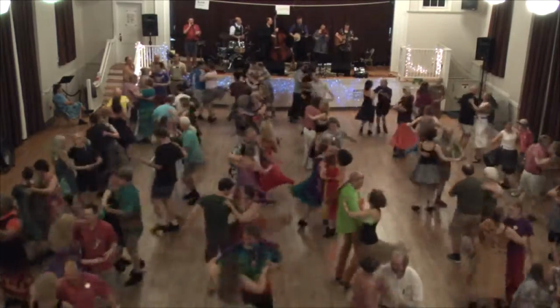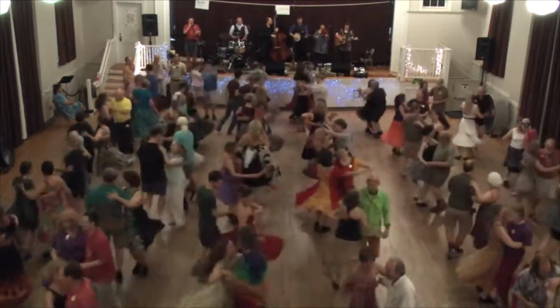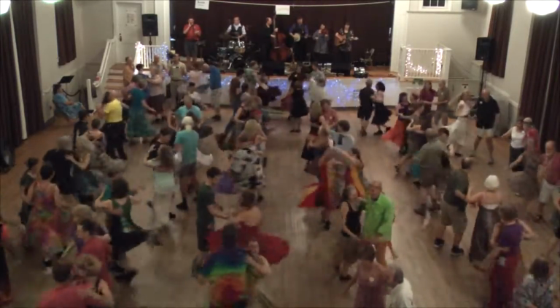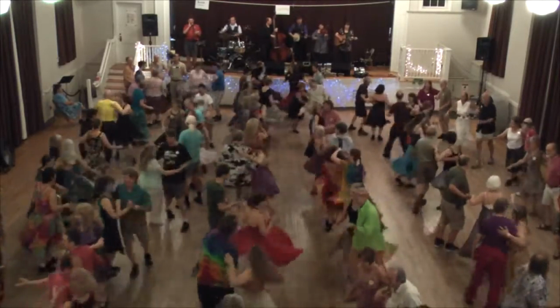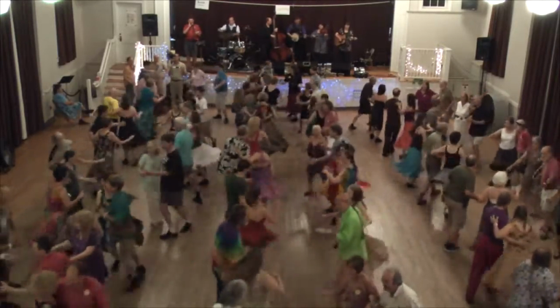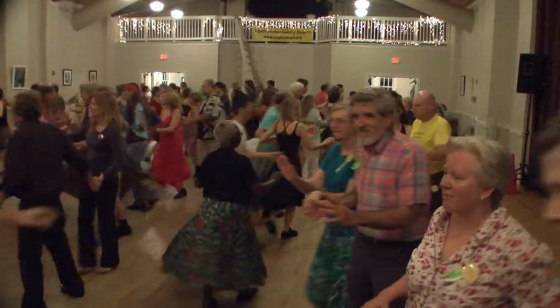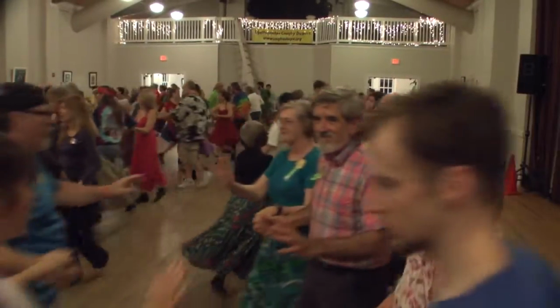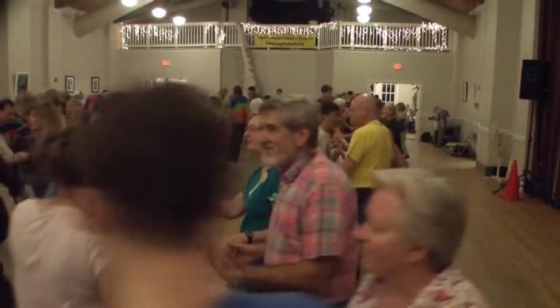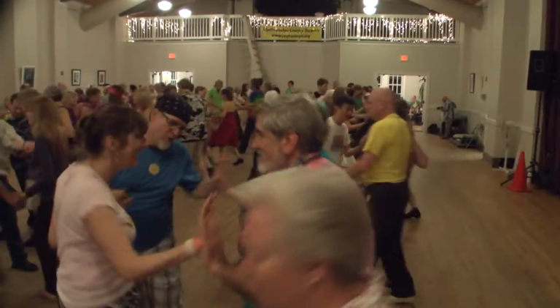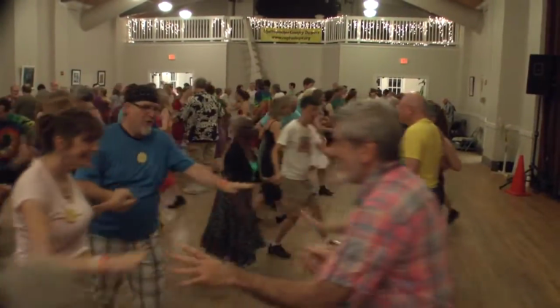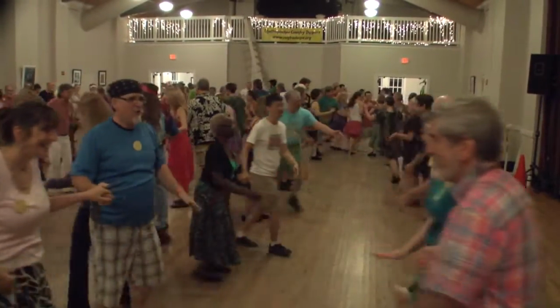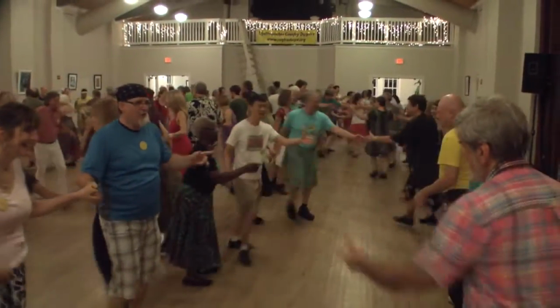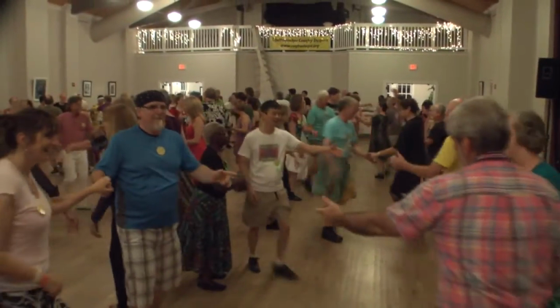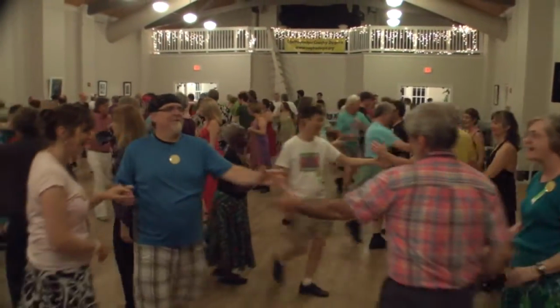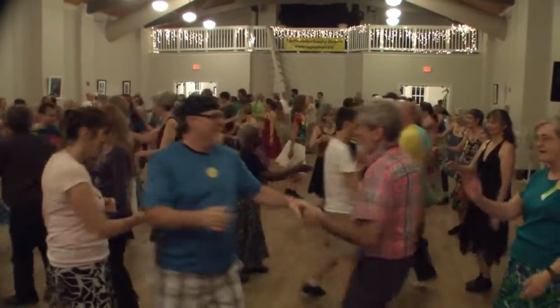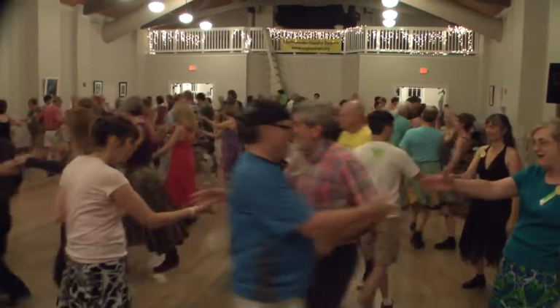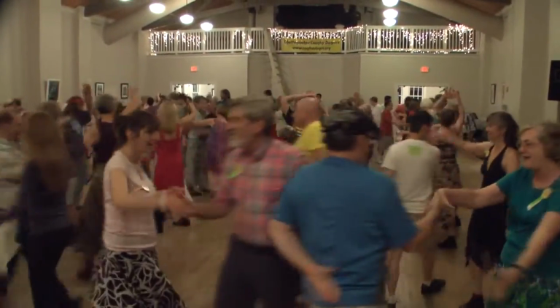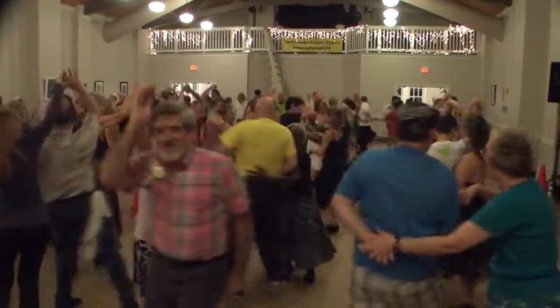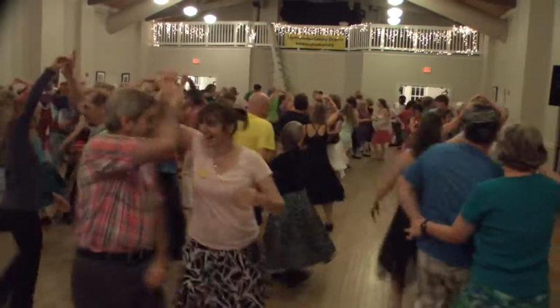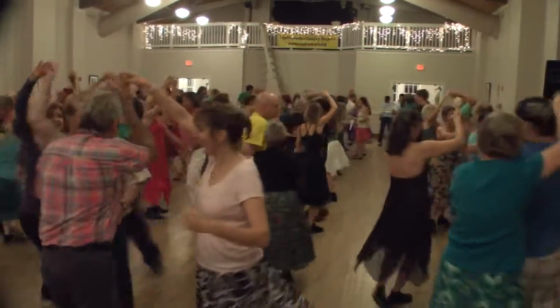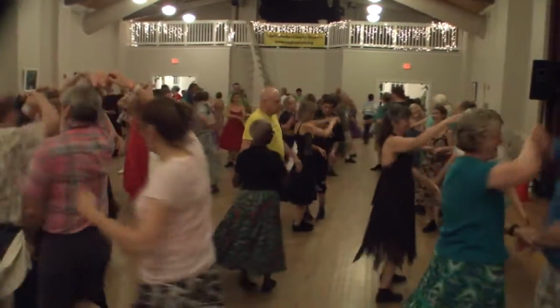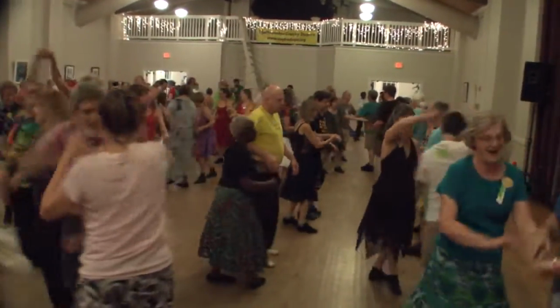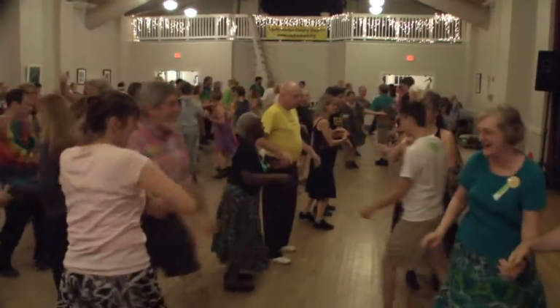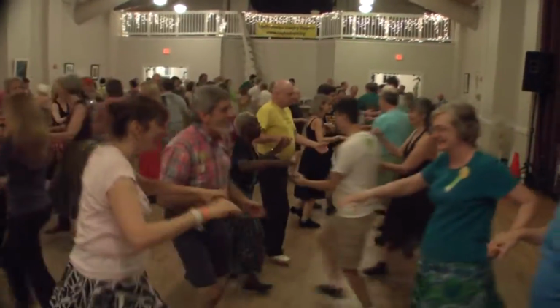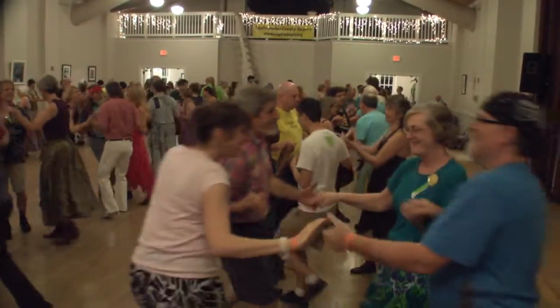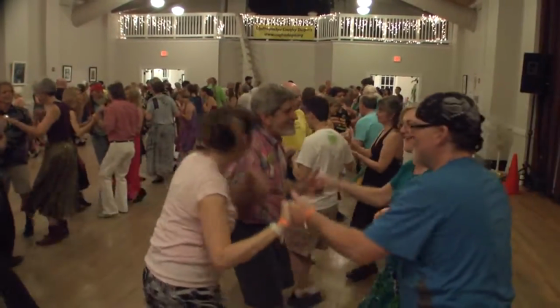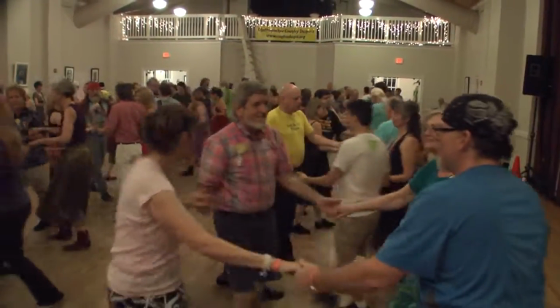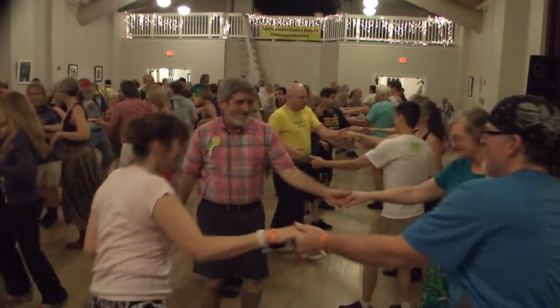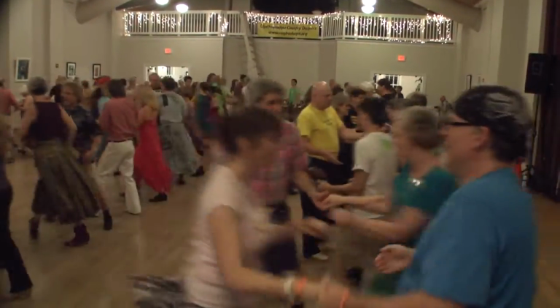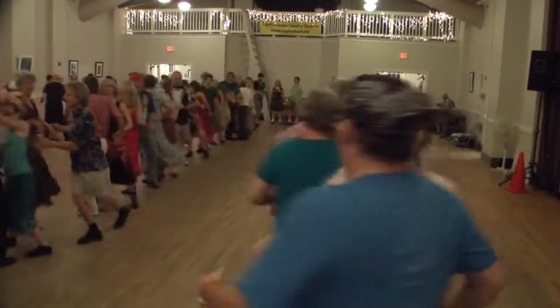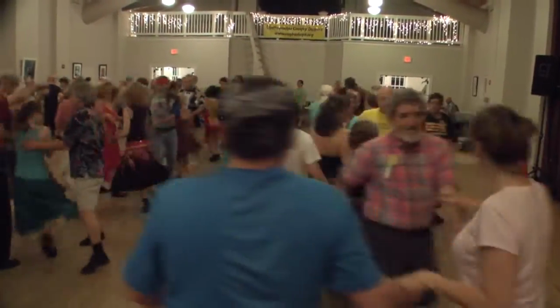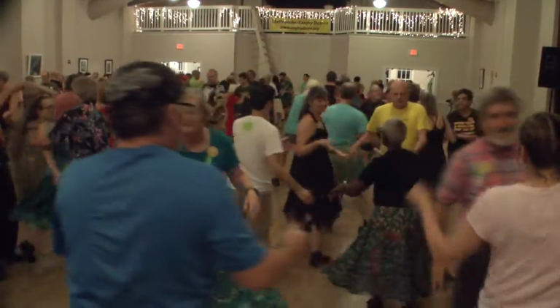Slice to the left diagonal, up, go straight back. Gentleman chain. Ring balance. Roll across. Partners, catch your neighbor.